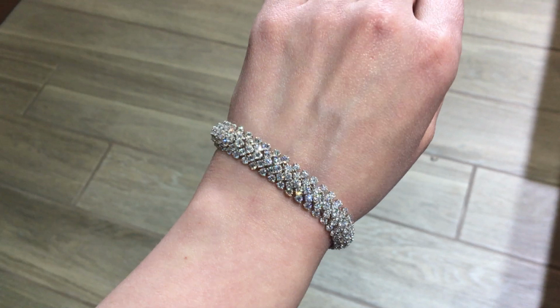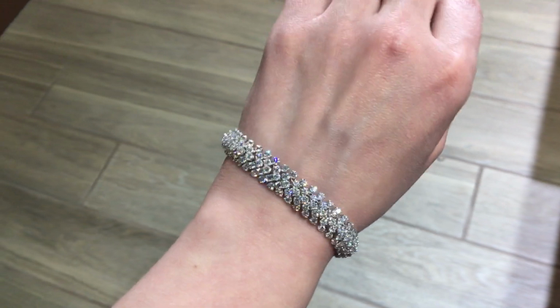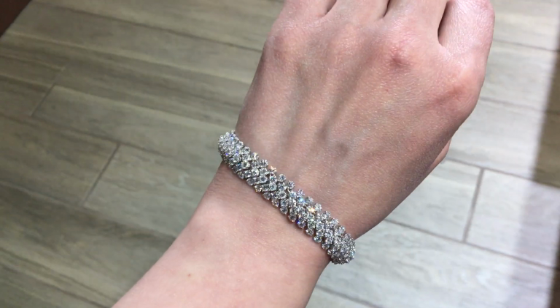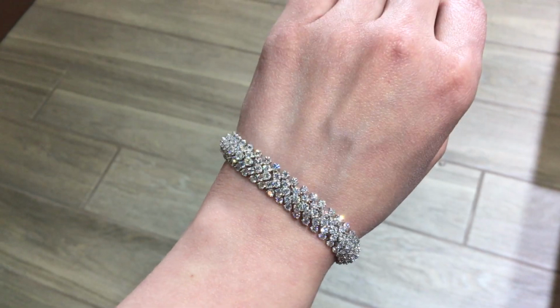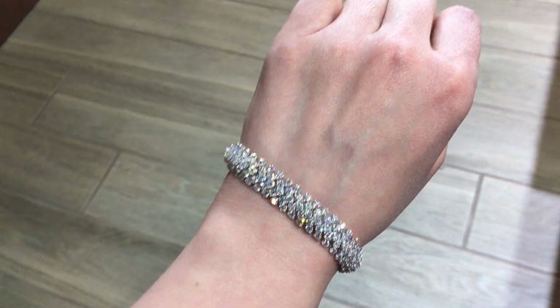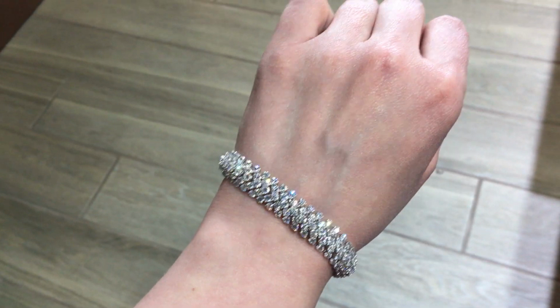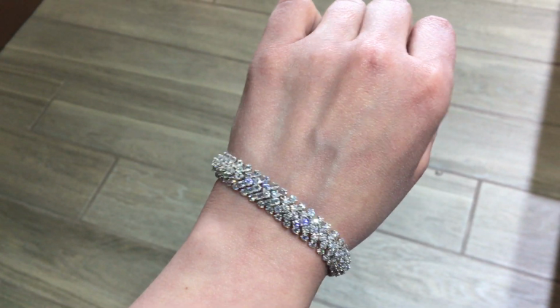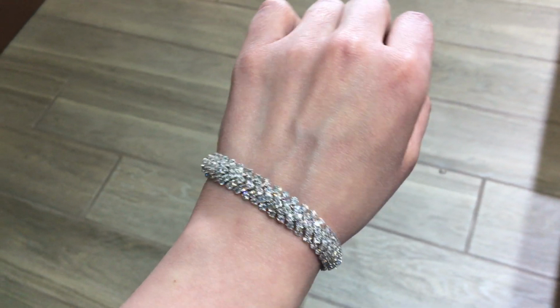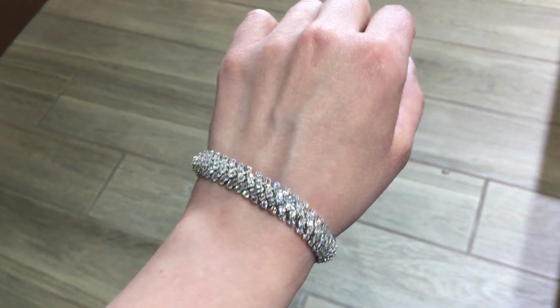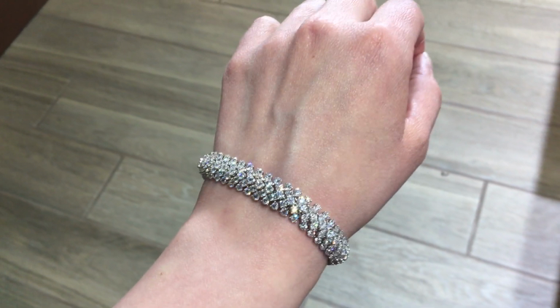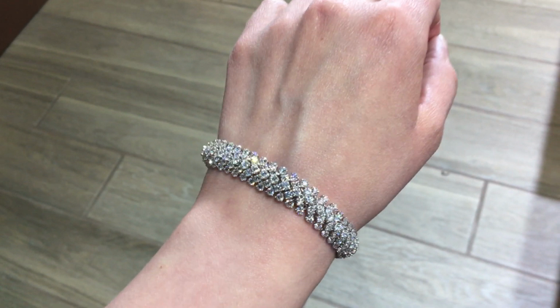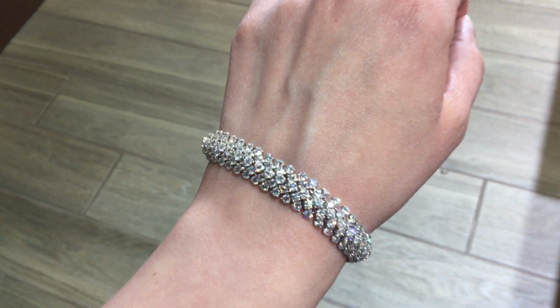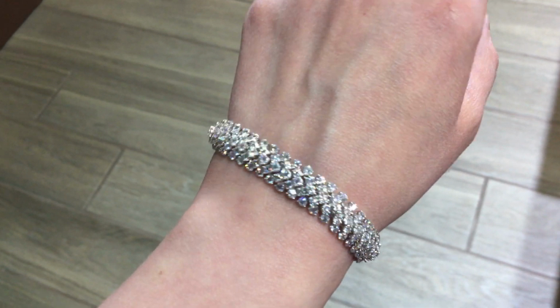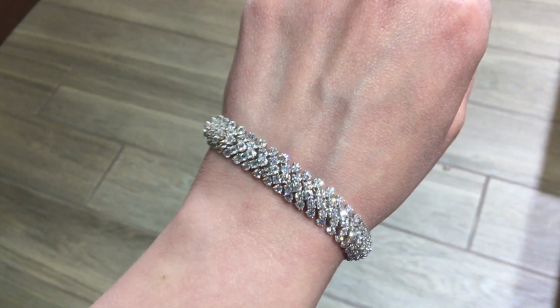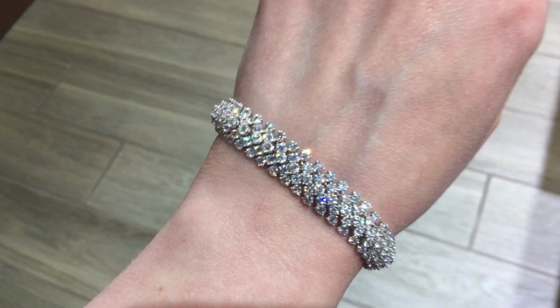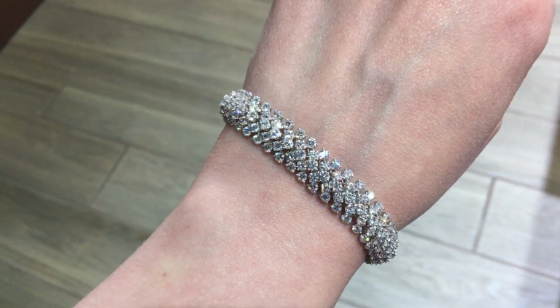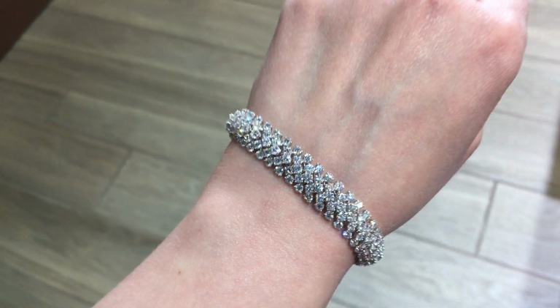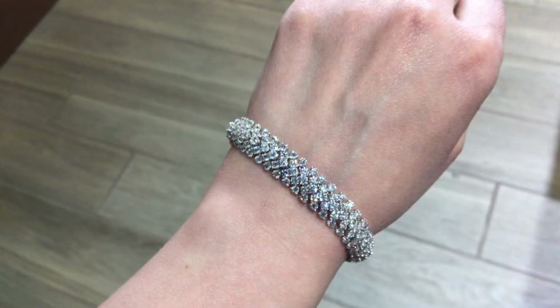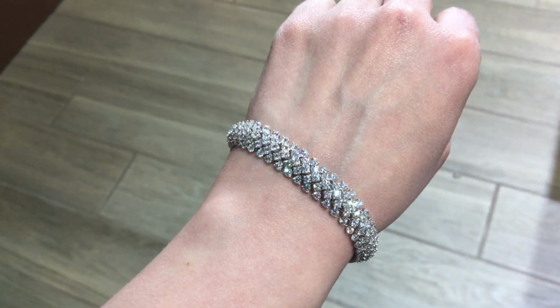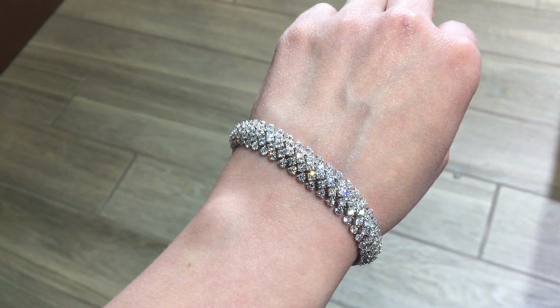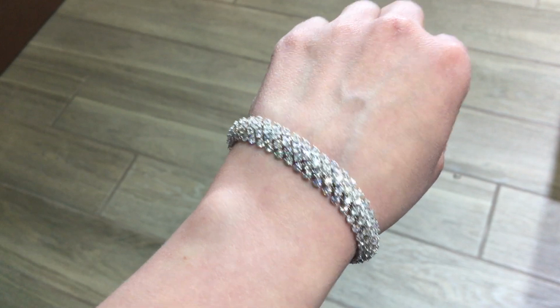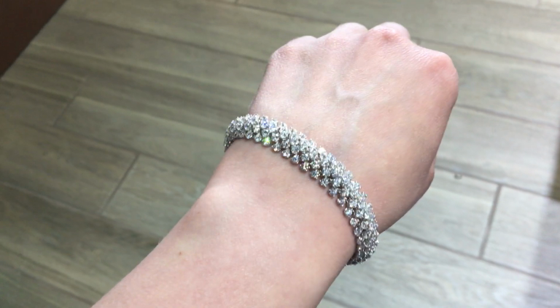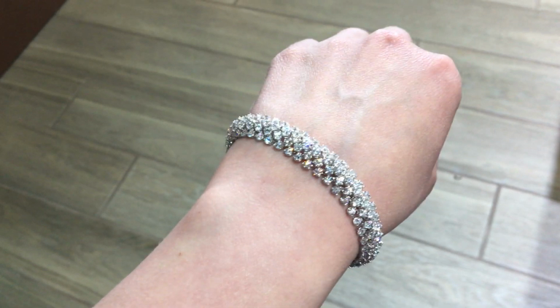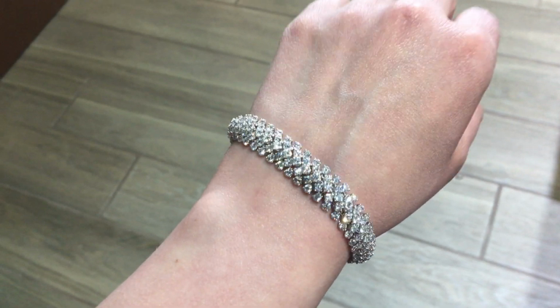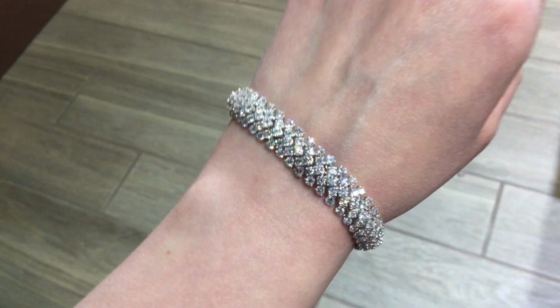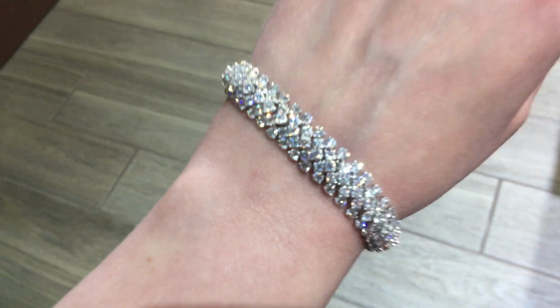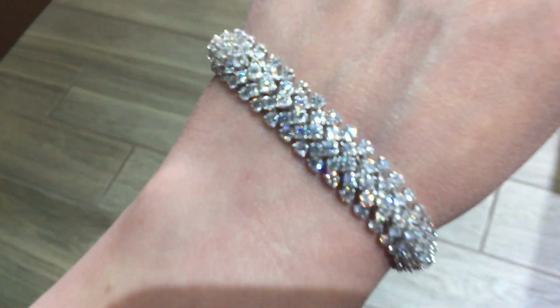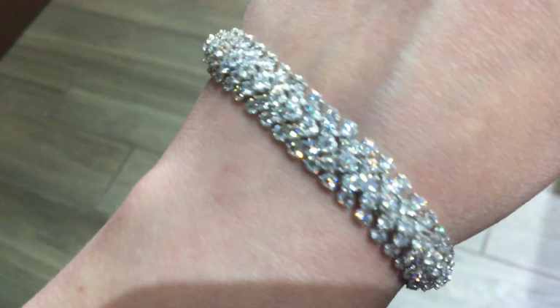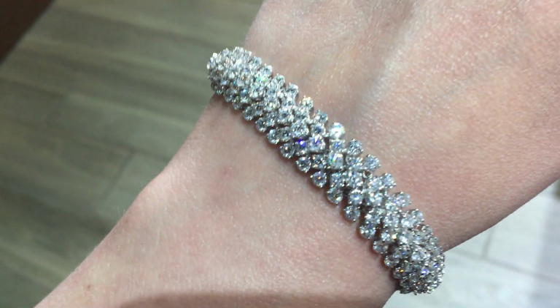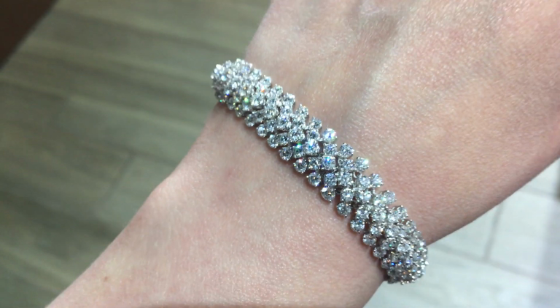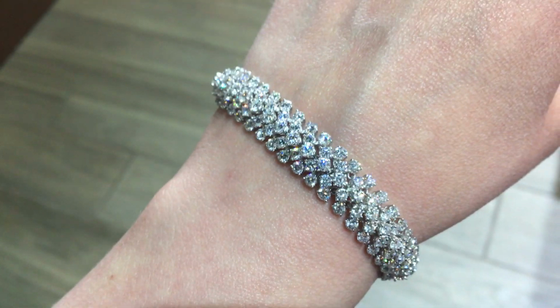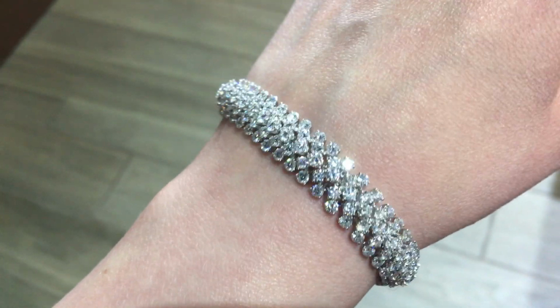Hi there, it's Ann with MJ Gable. Happy Friday everyone. Going over our piece for today, we're looking at an 18 carat white gold diamond bracelet.